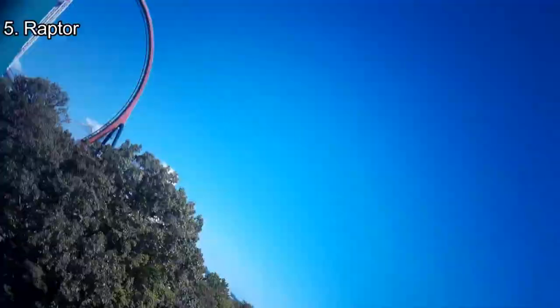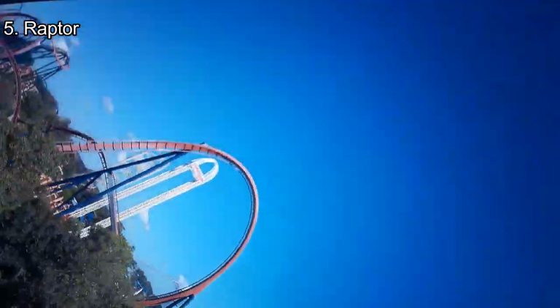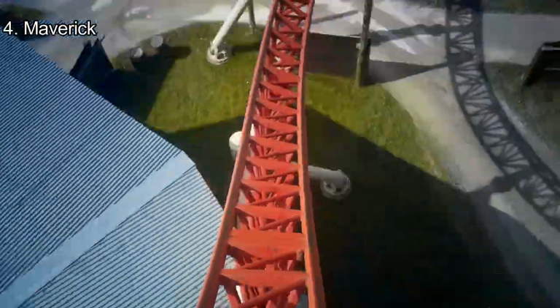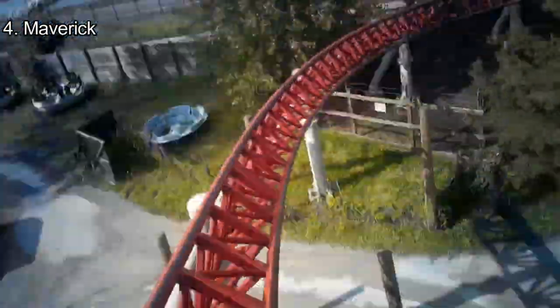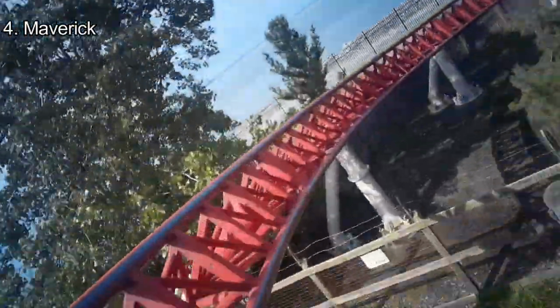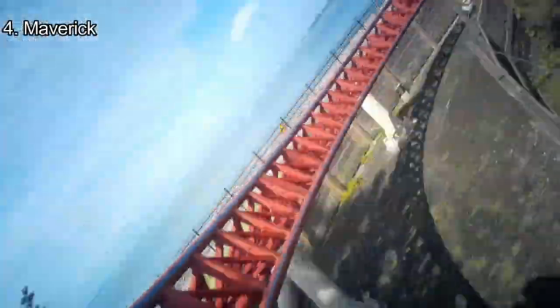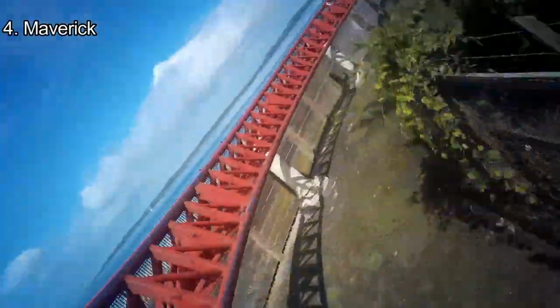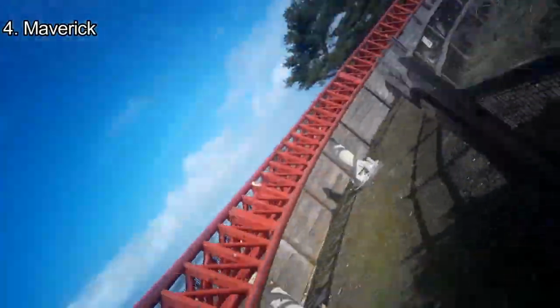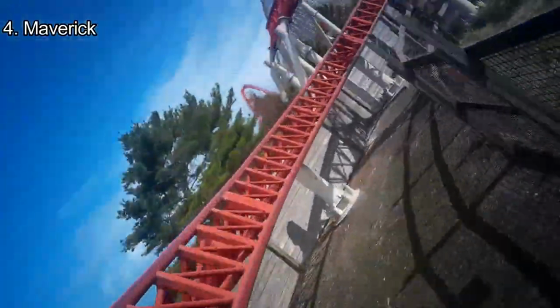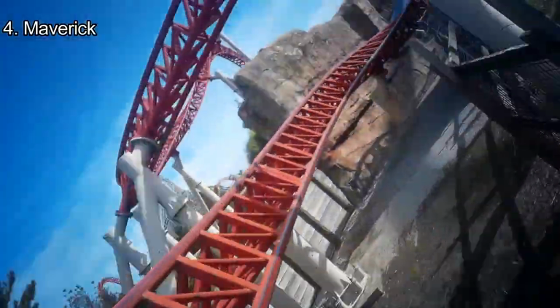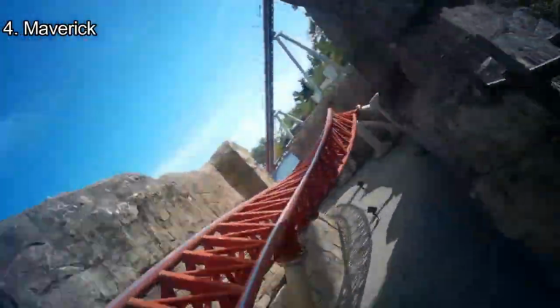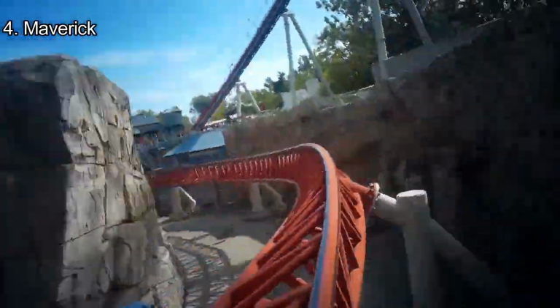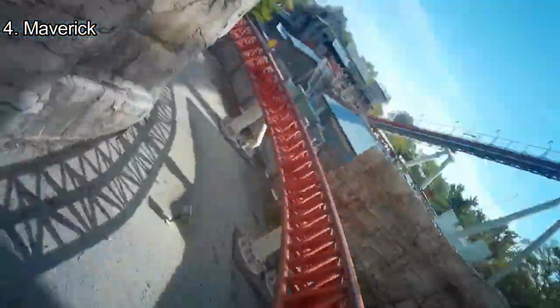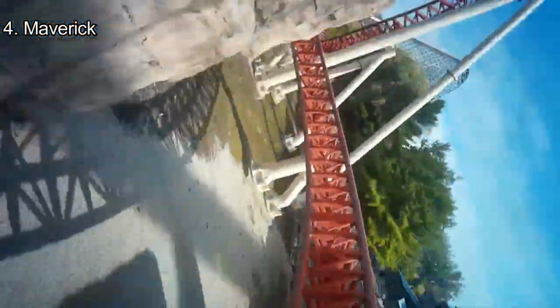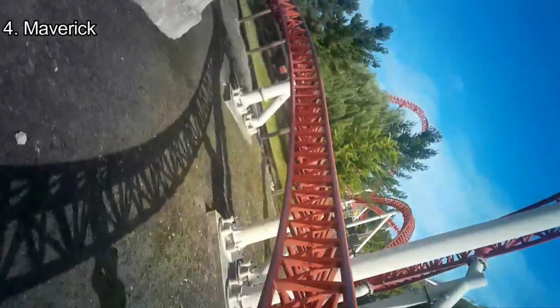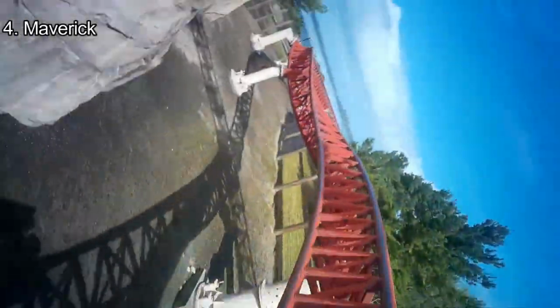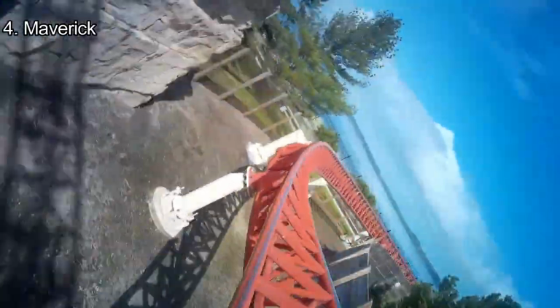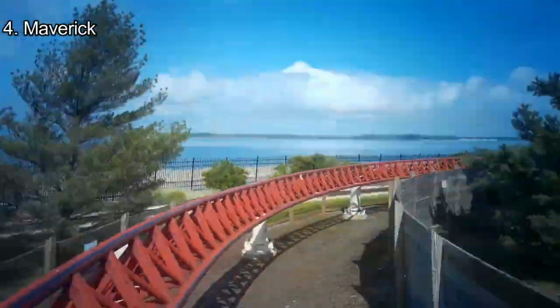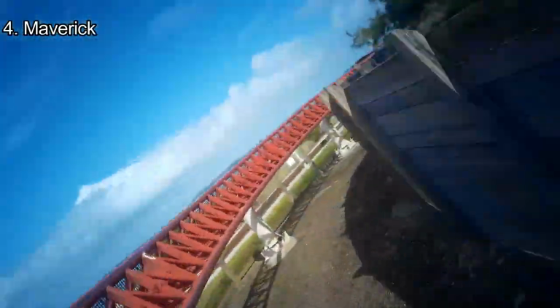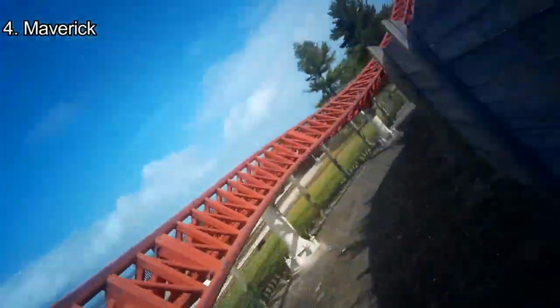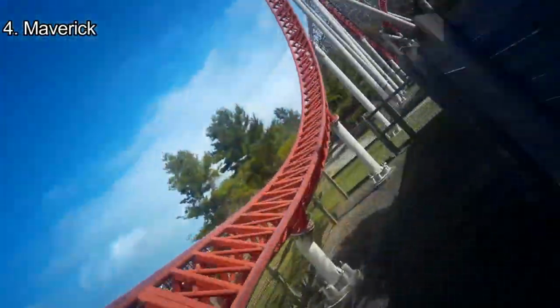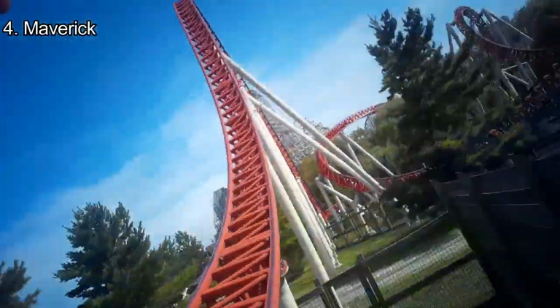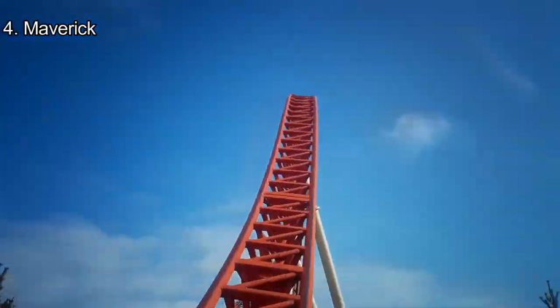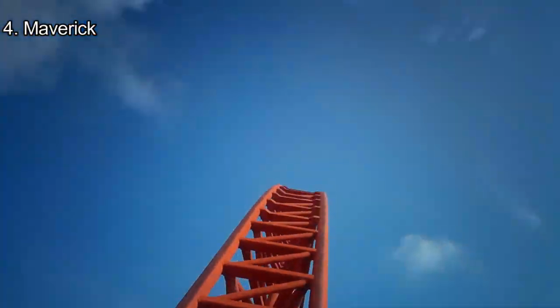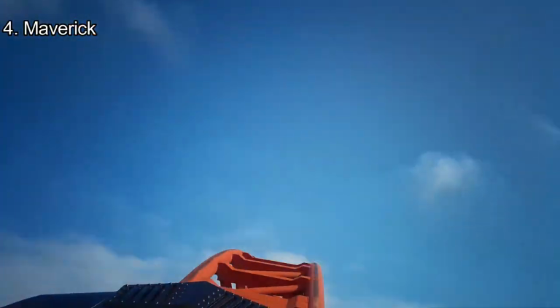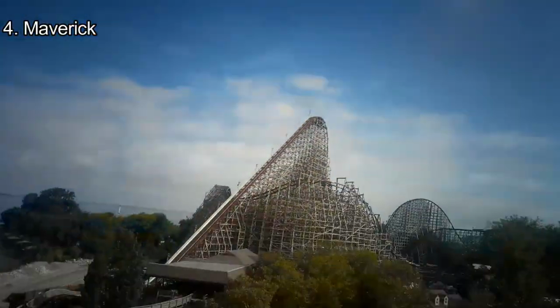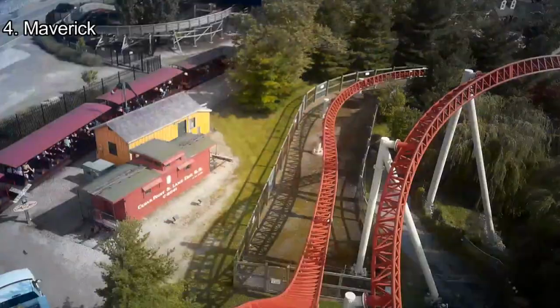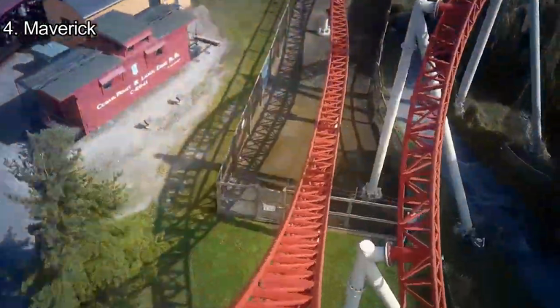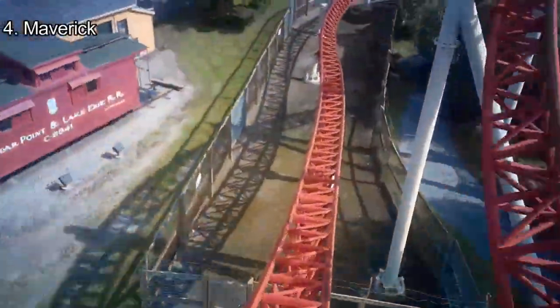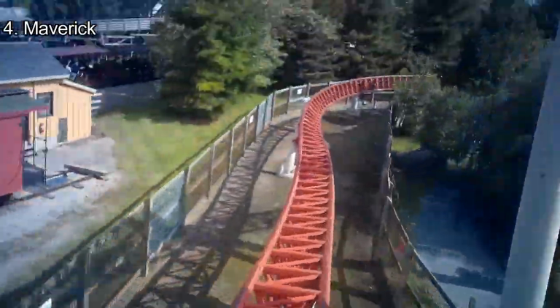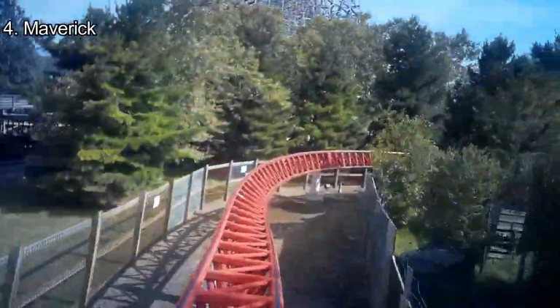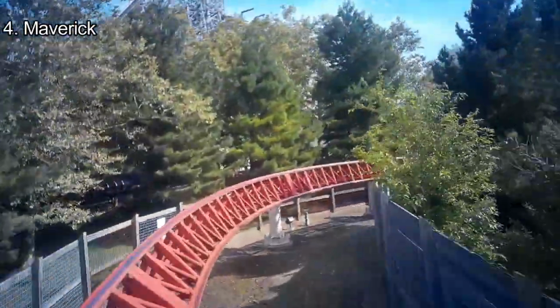Number 4: Maverick. Maverick is arguably the most praised ride in the park. It has every element you could ask for. While I don't like the restraints that much, the extreme whip in every transition, launch, and an extreme ejector airtime make Maverick the most aggressive ride in the park.